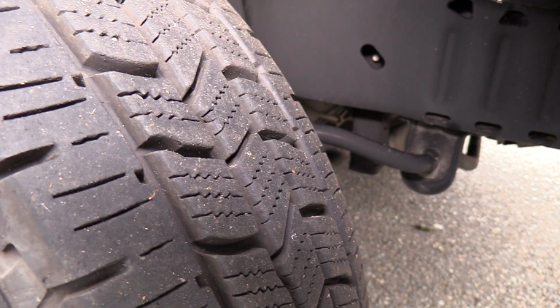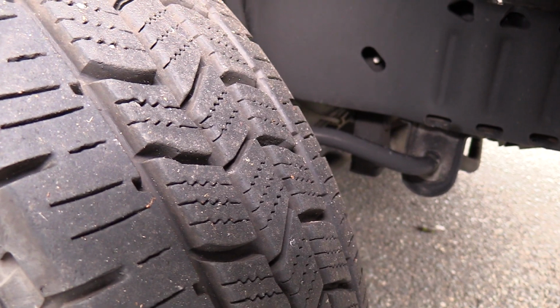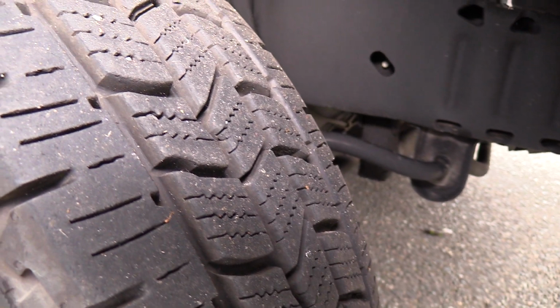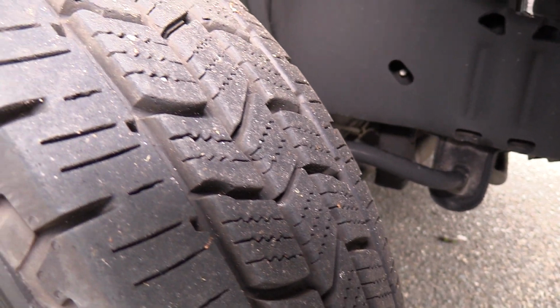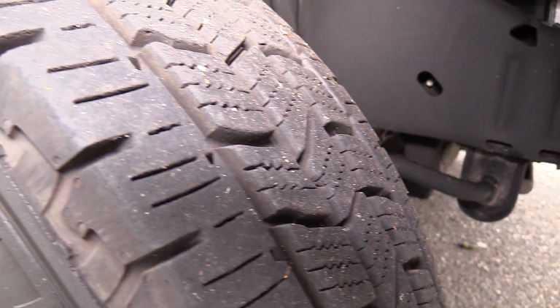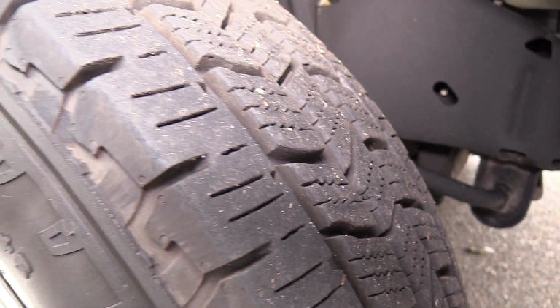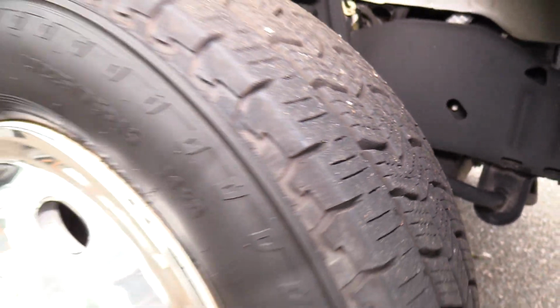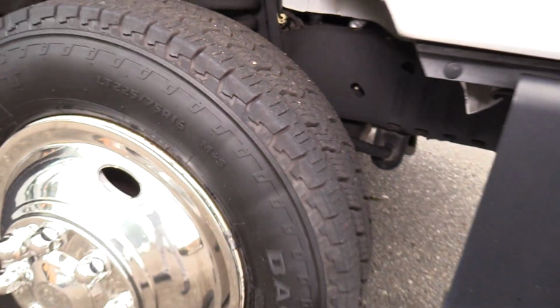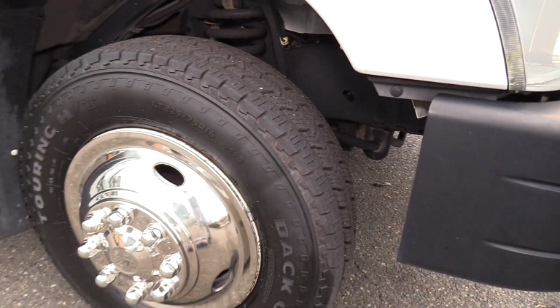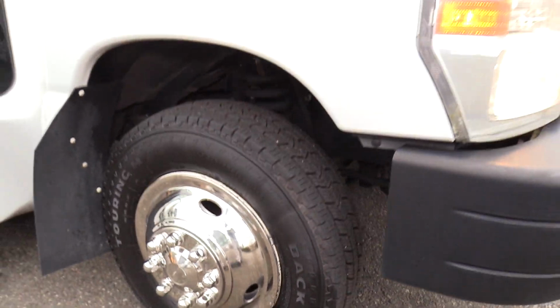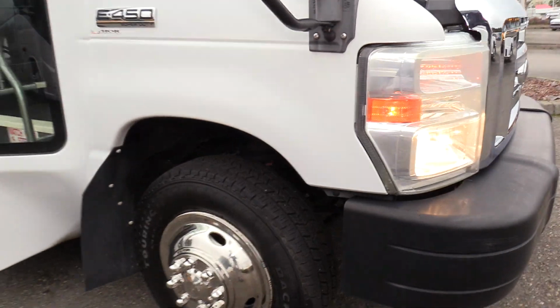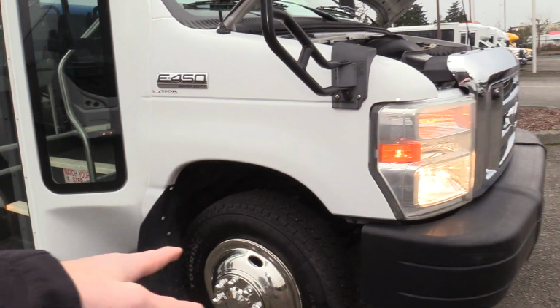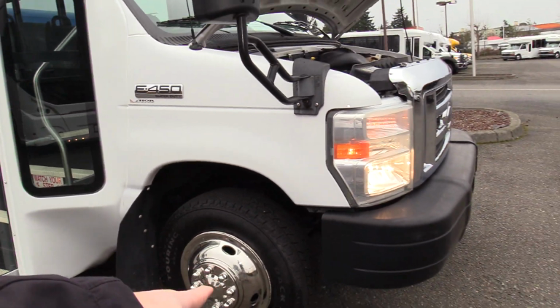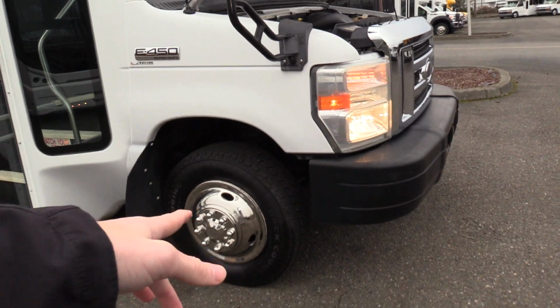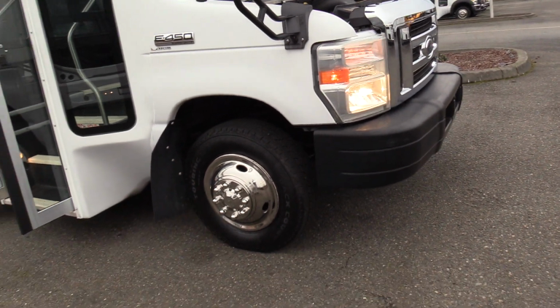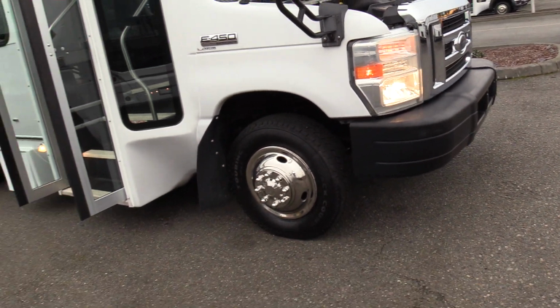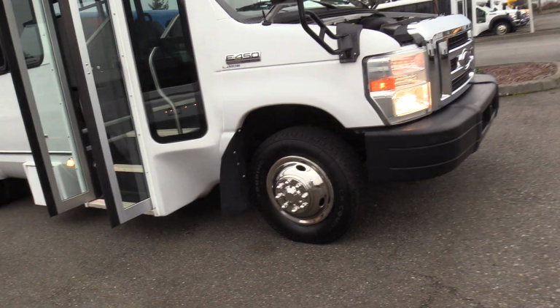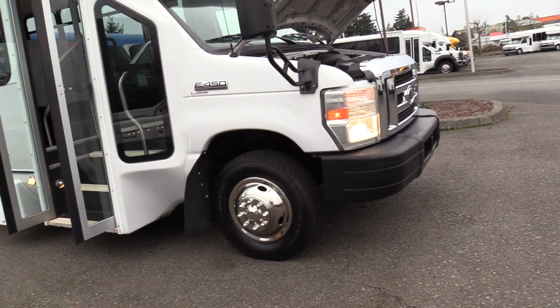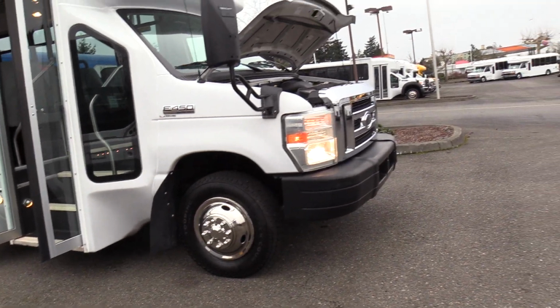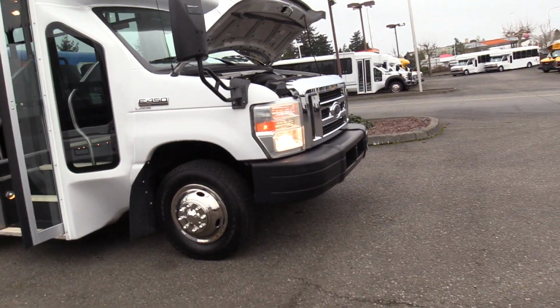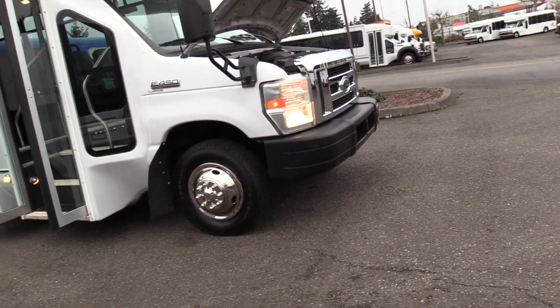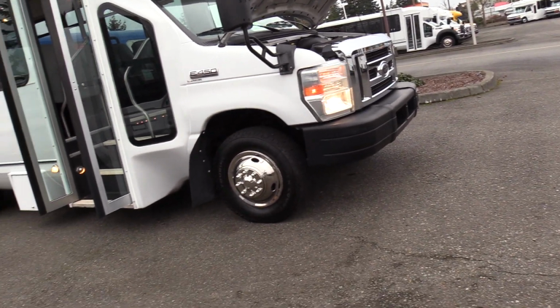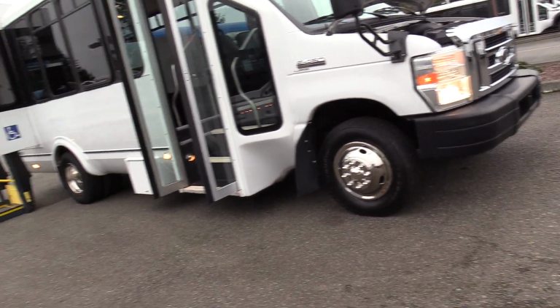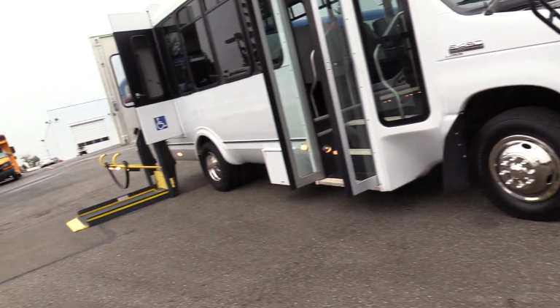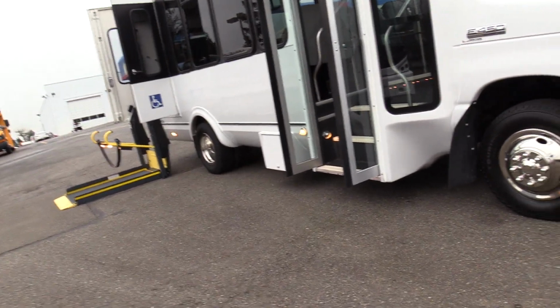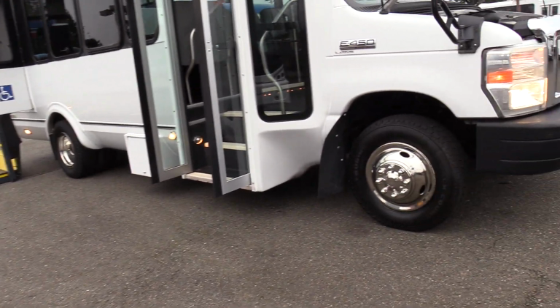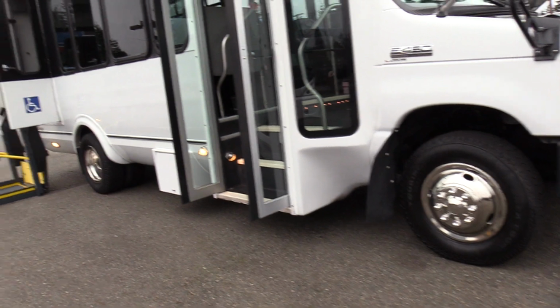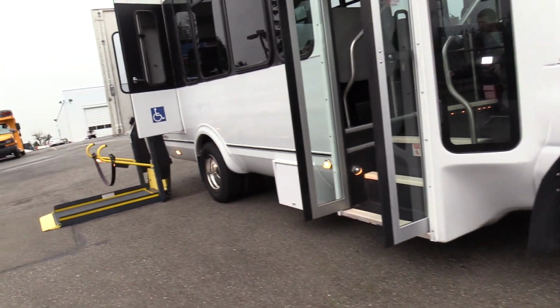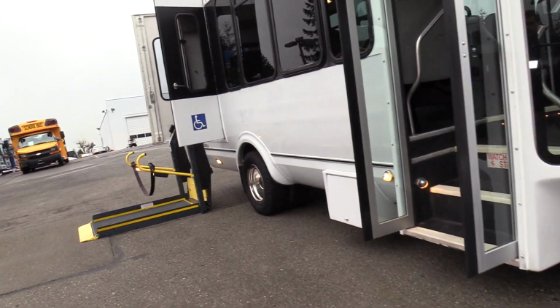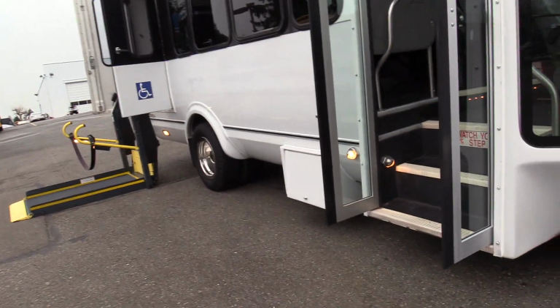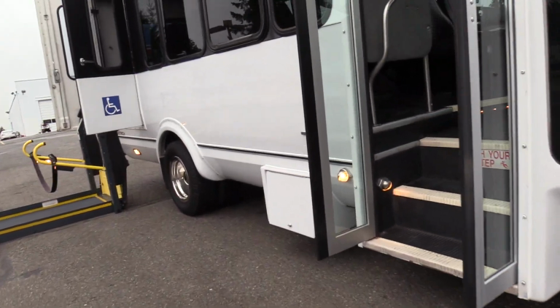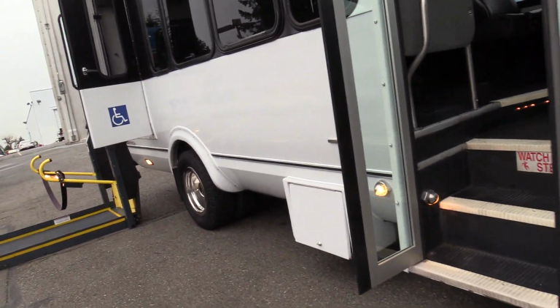Tires are looking good — knee deep in tire tread. We do have the stainless steel wheel inserts on there. It's just a cosmetic thing; they come white, but the stainless steel makes it look a little bit more professional.